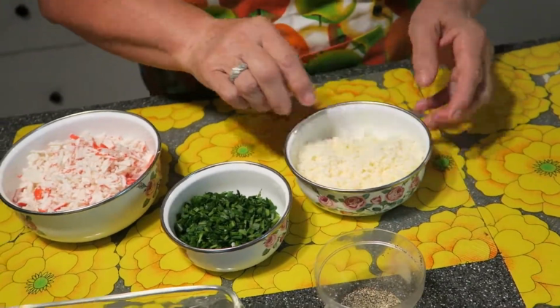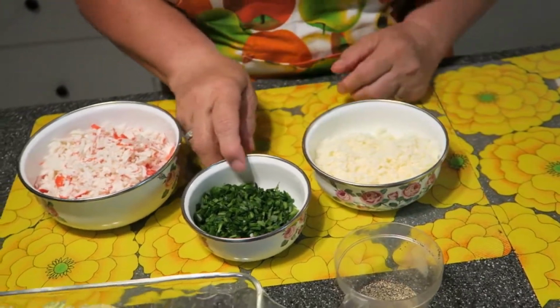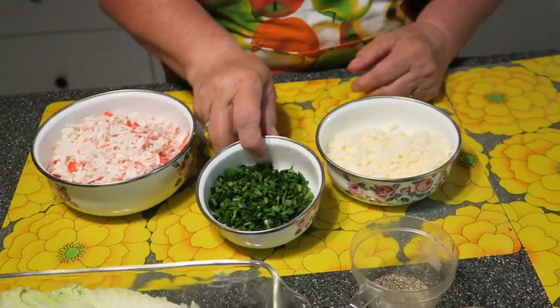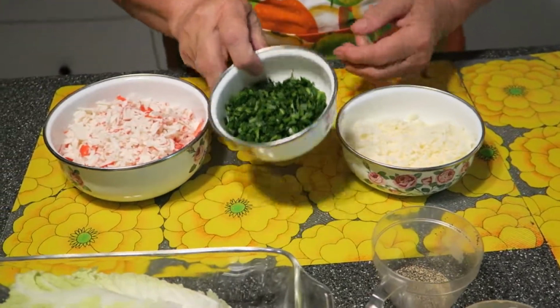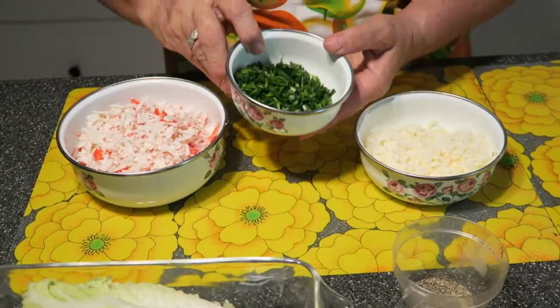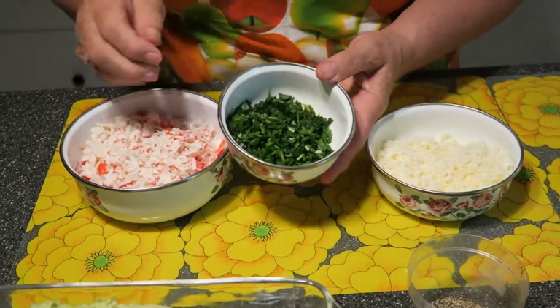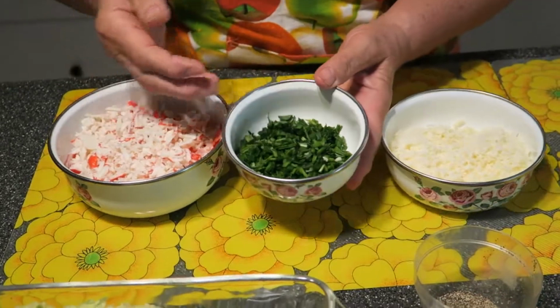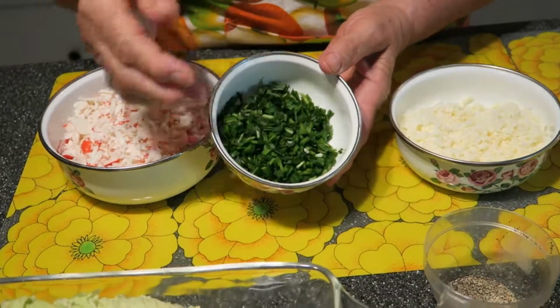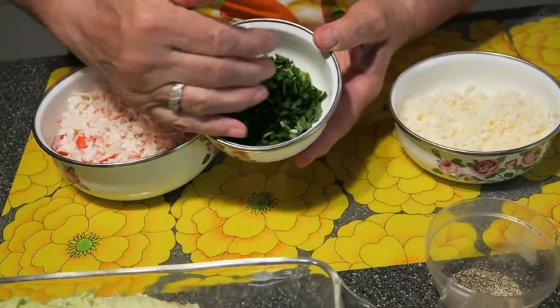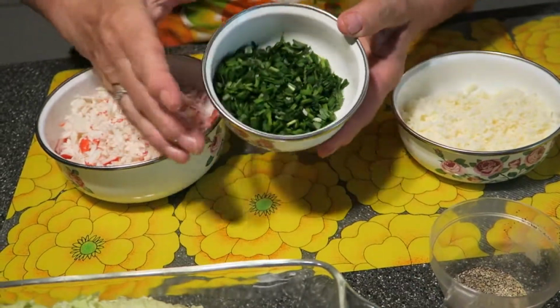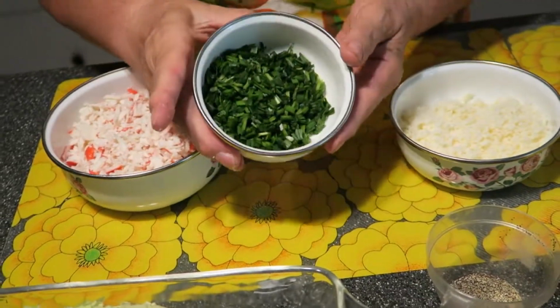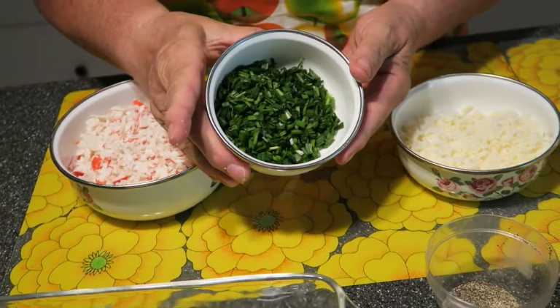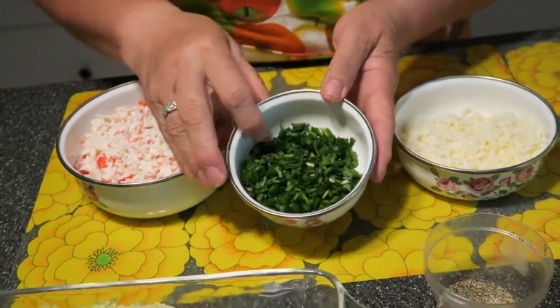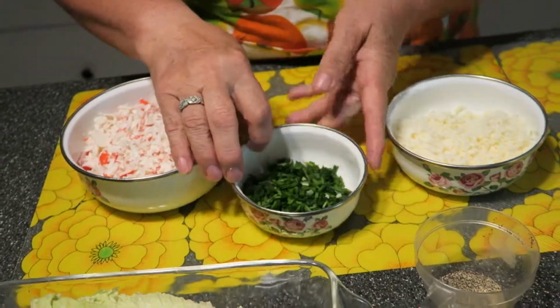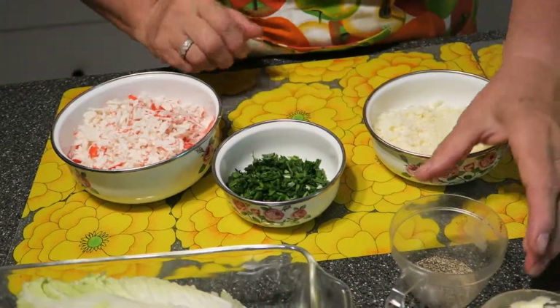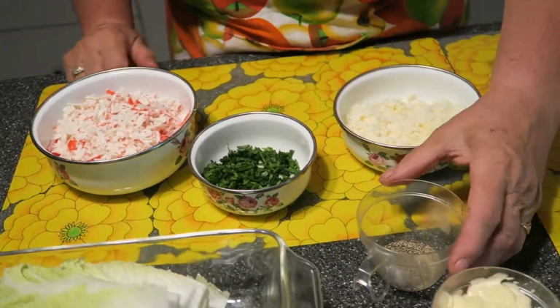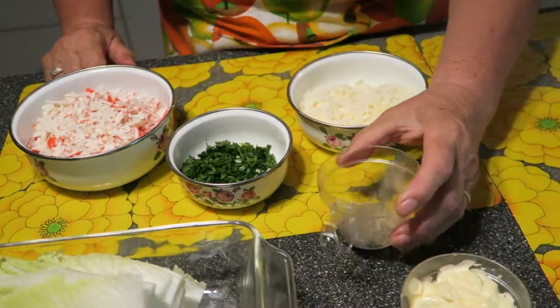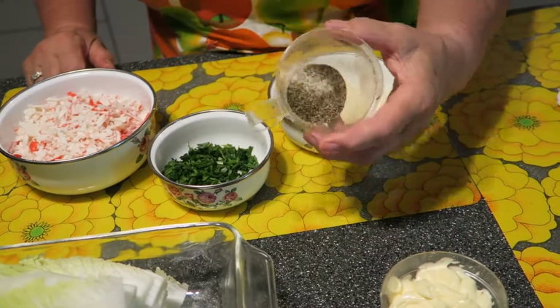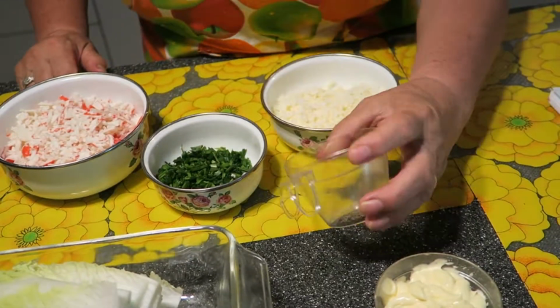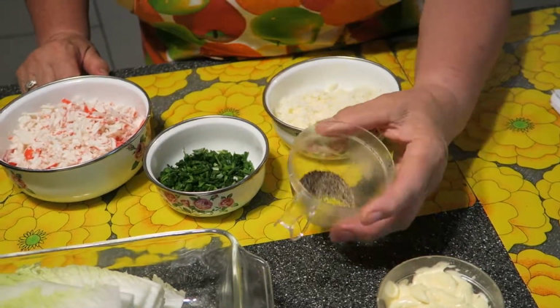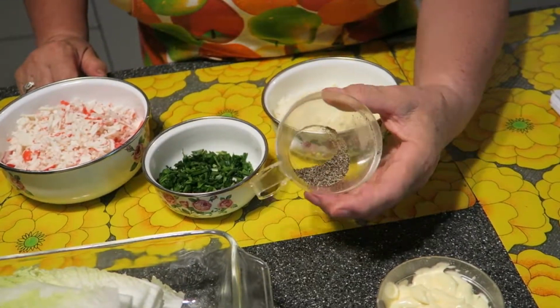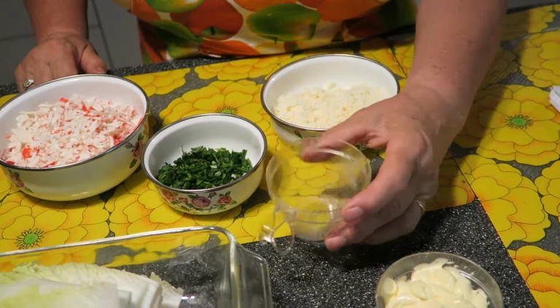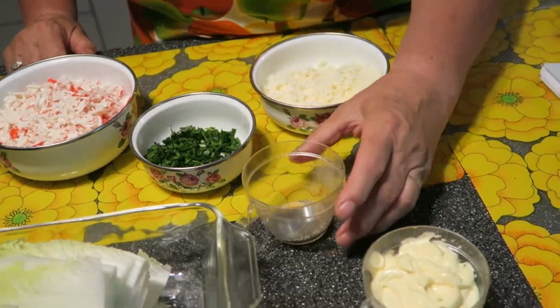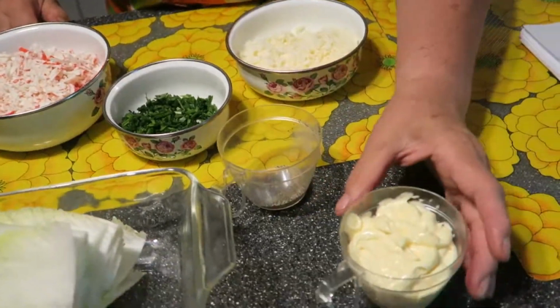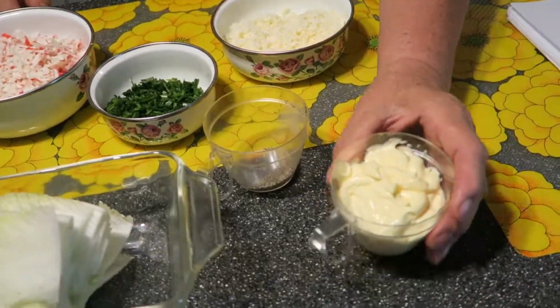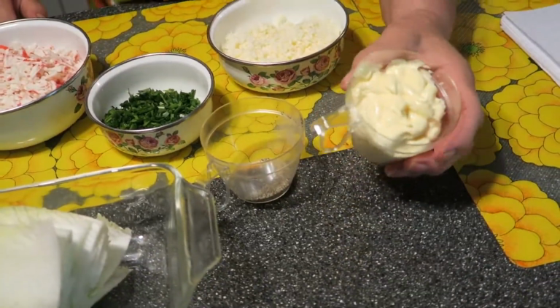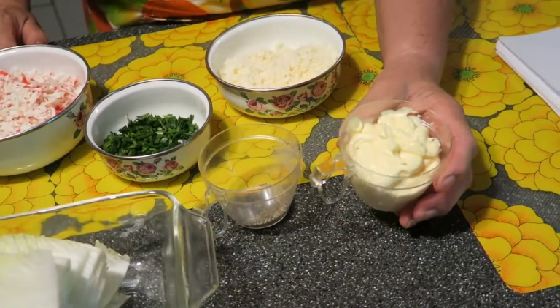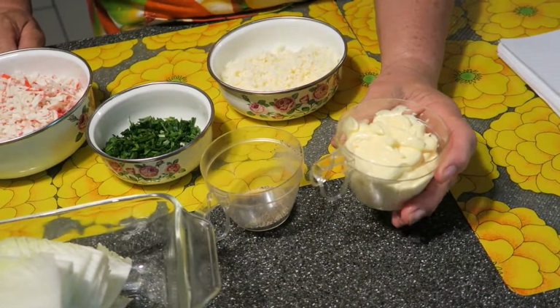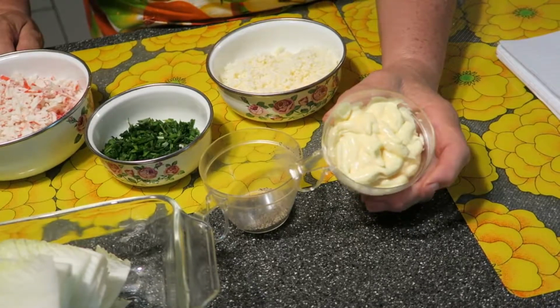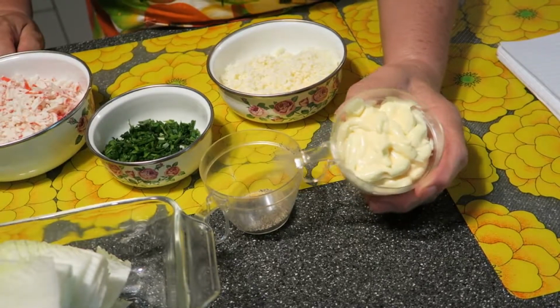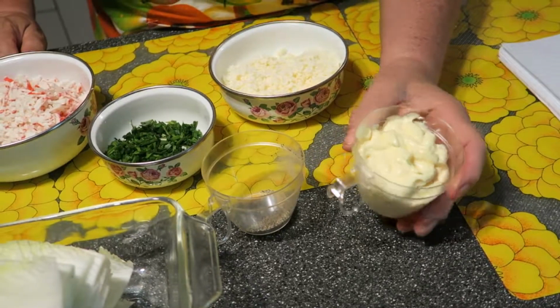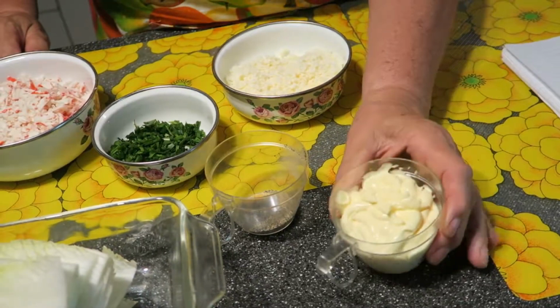We need three pieces of green onion — you have to cut it into little pieces. A little bit of black pepper and five tablespoons mayonnaise.